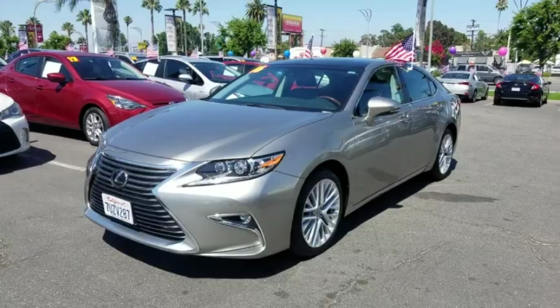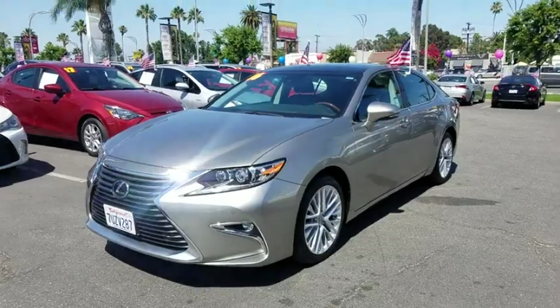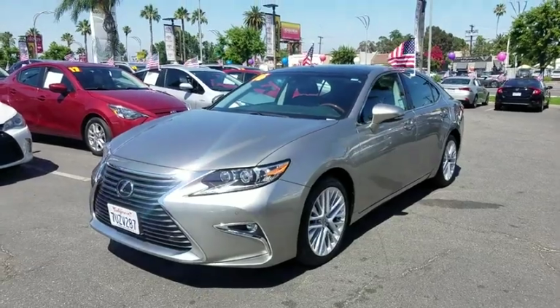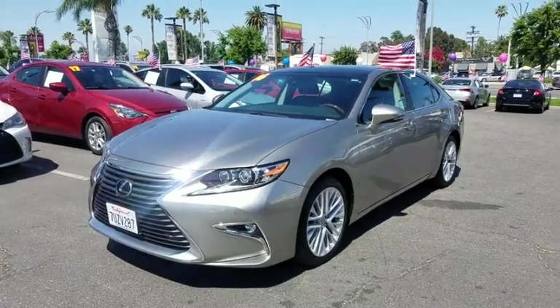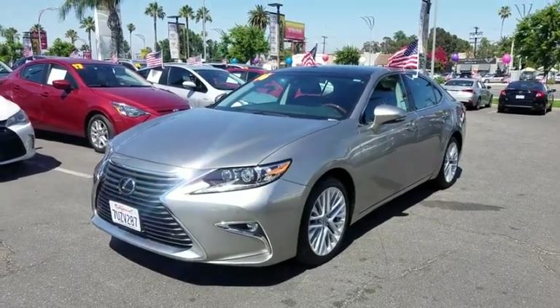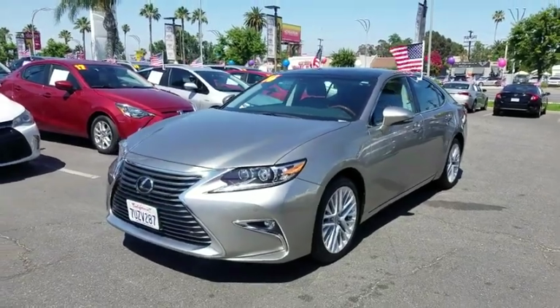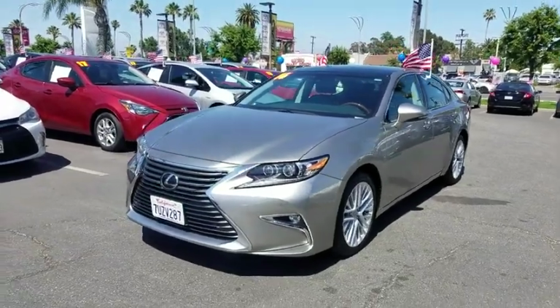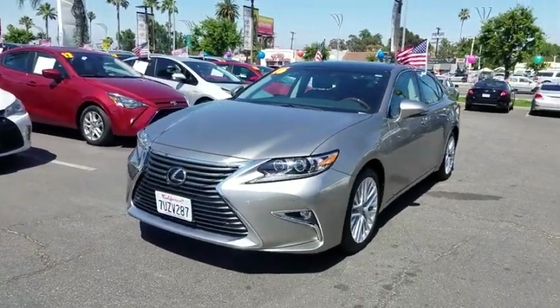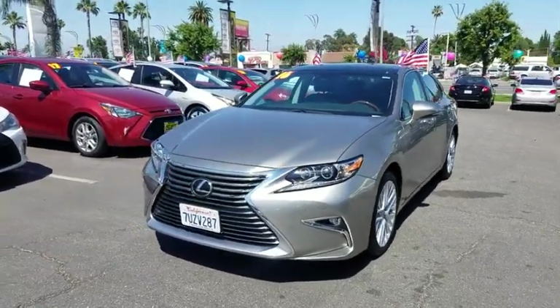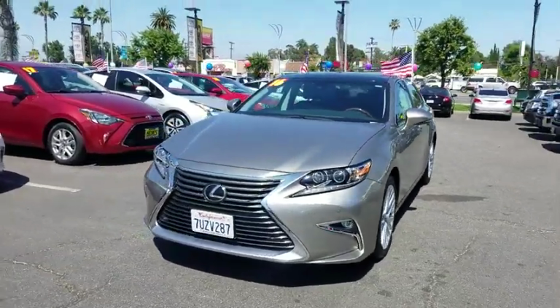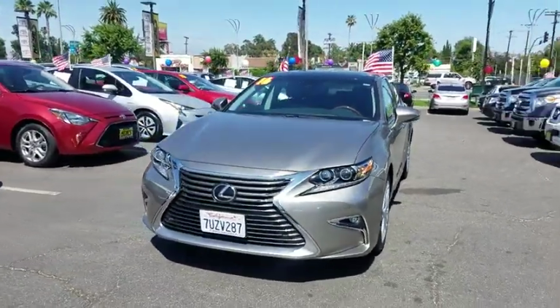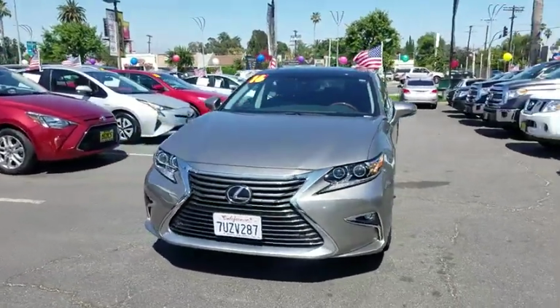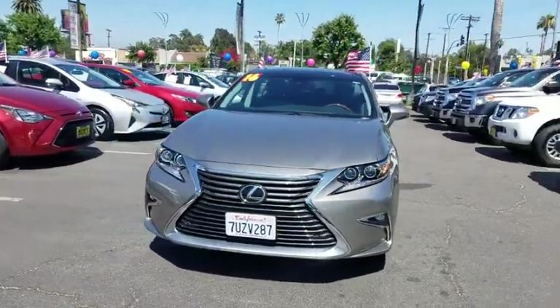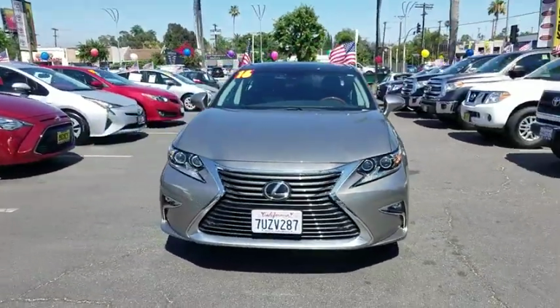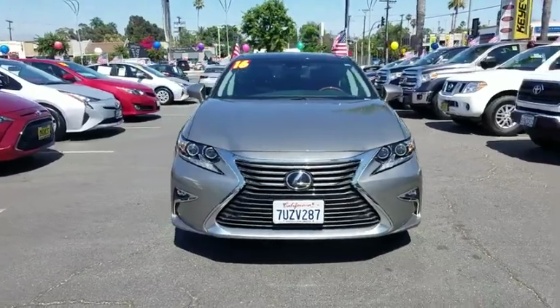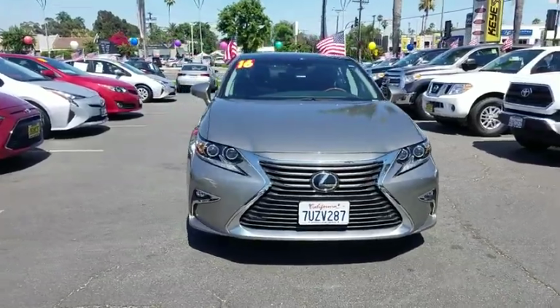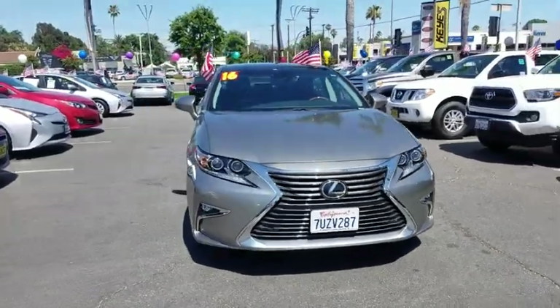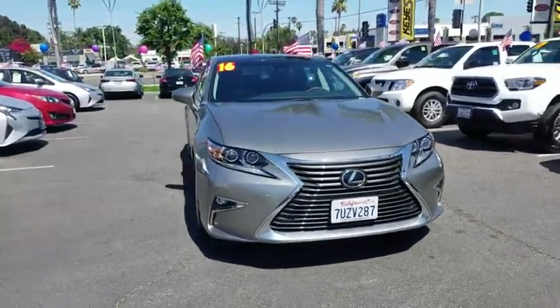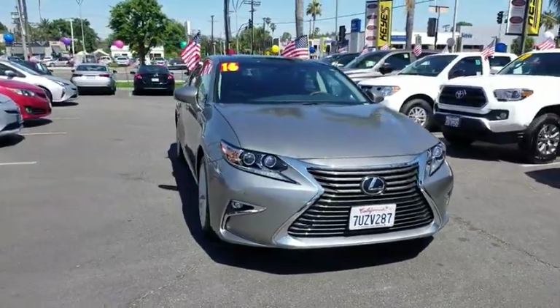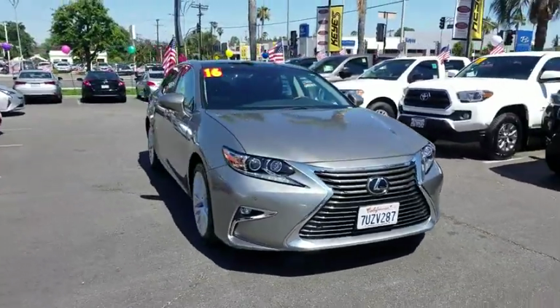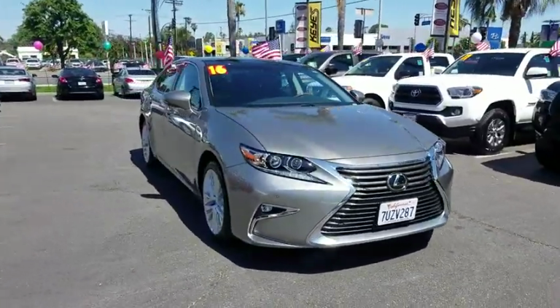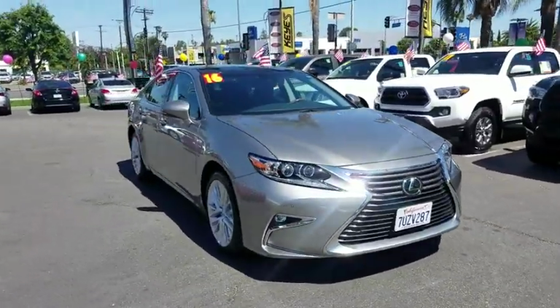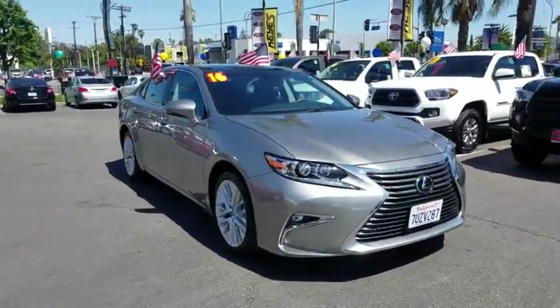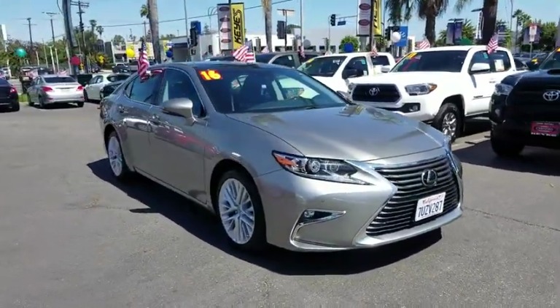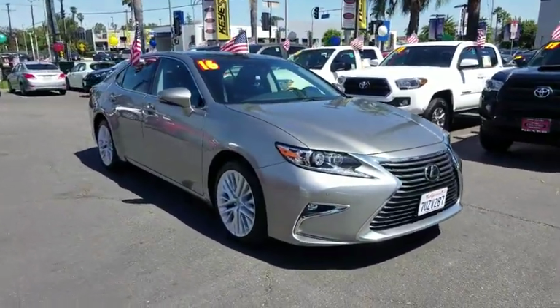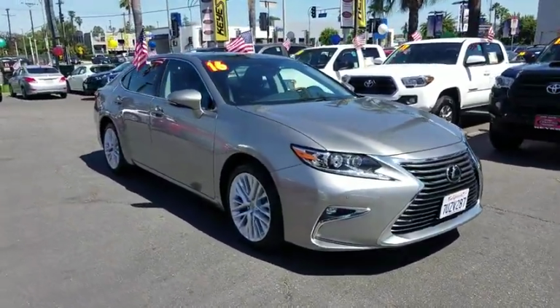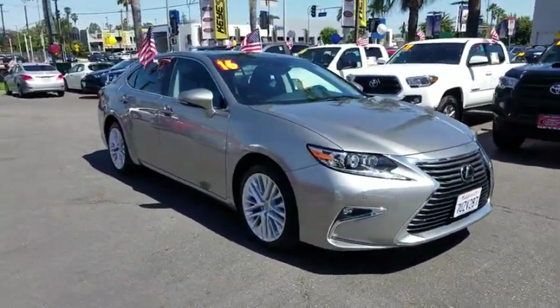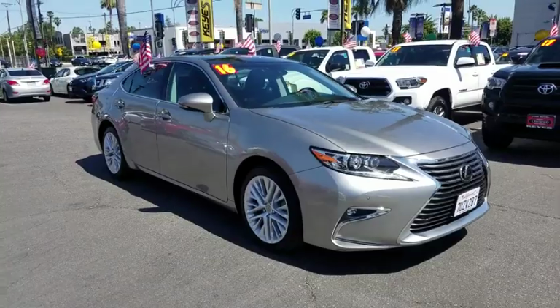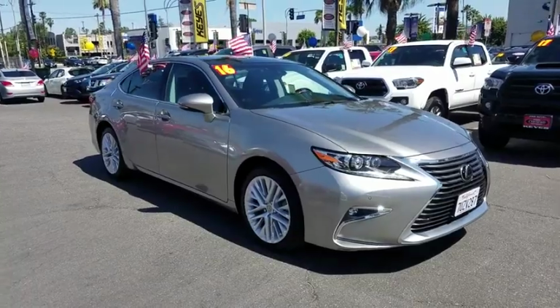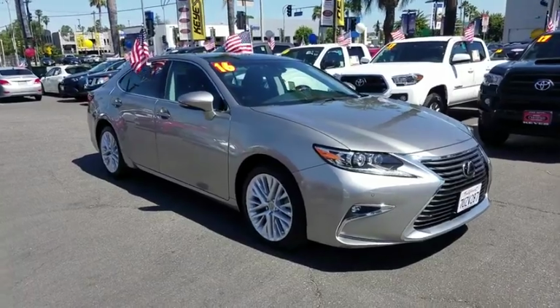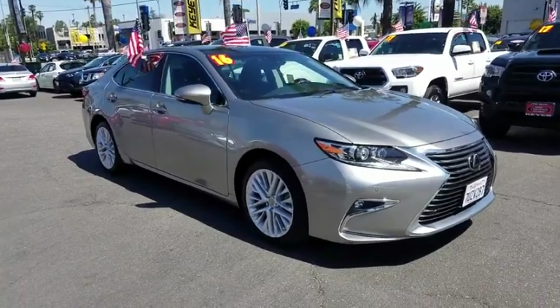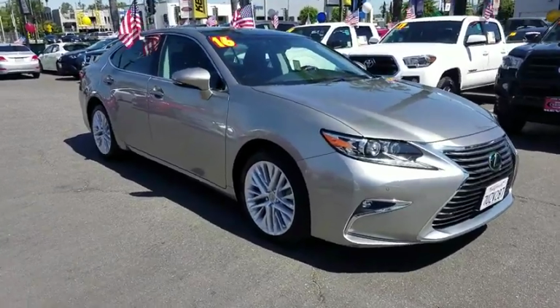Looking for the right vehicle? Check out the 2016 Lexus ES350. The Lexus ES350 is a sophisticated combination of distinctive styling, luxury, and smooth performance.